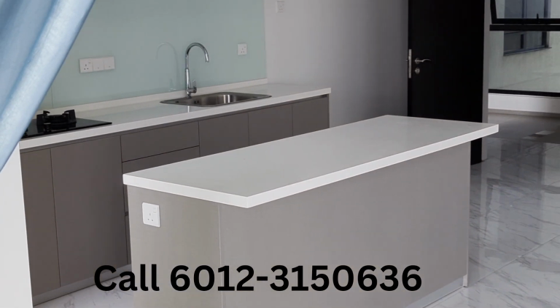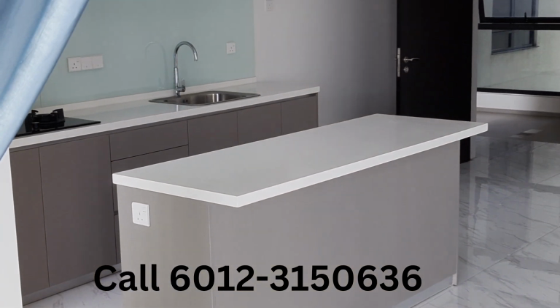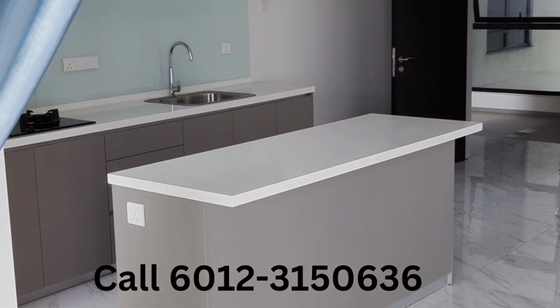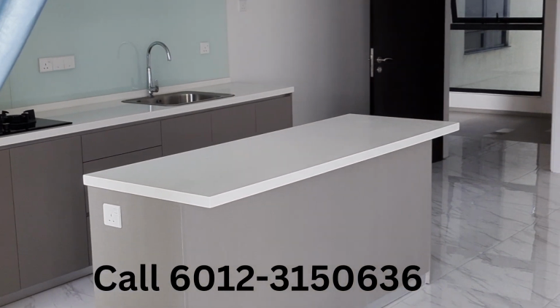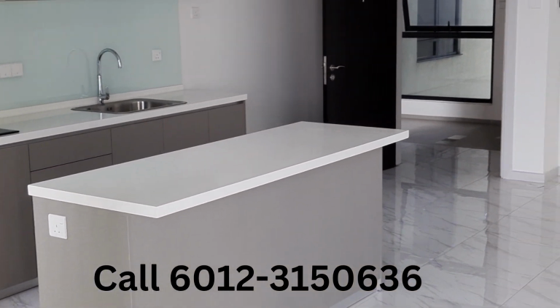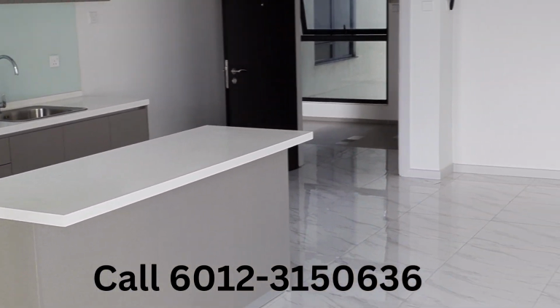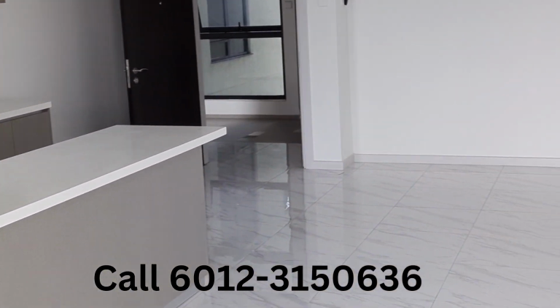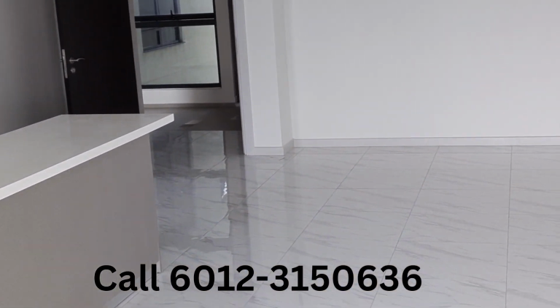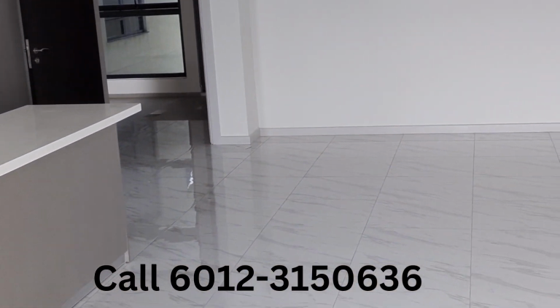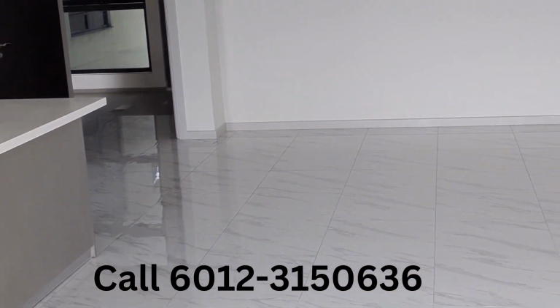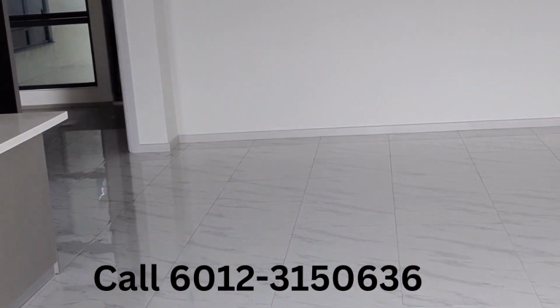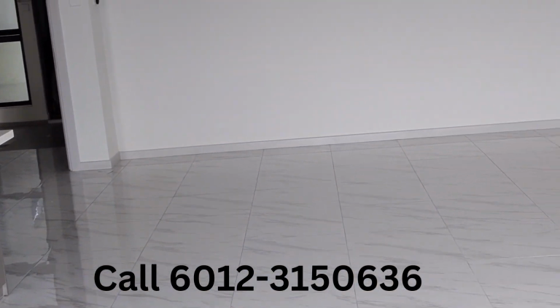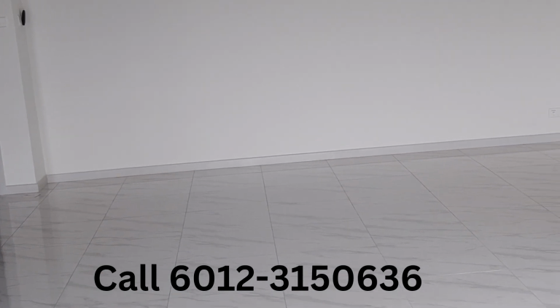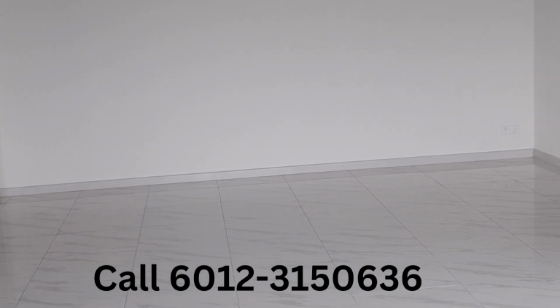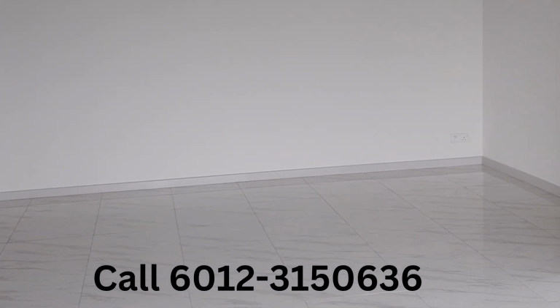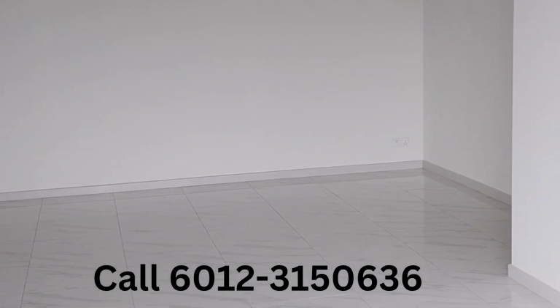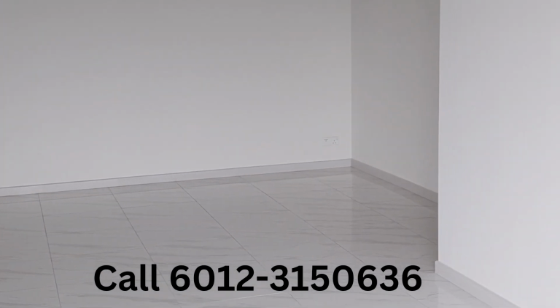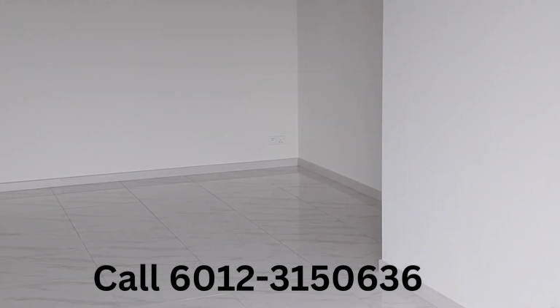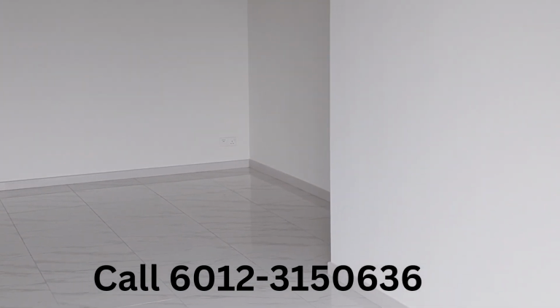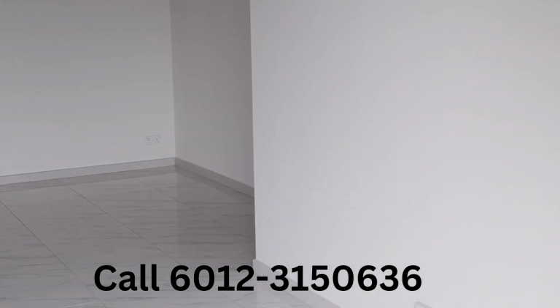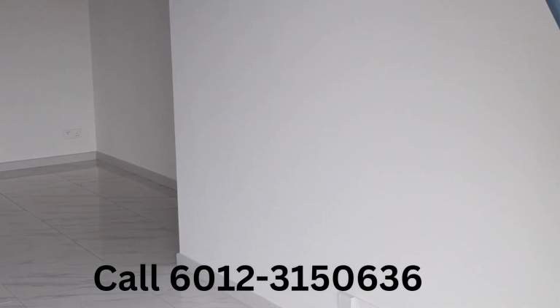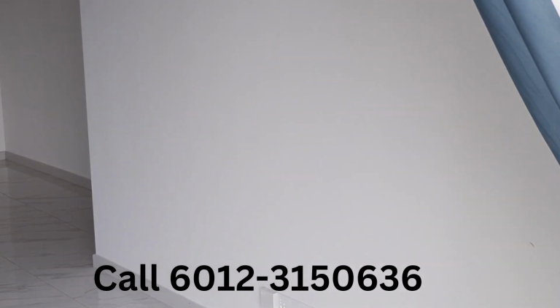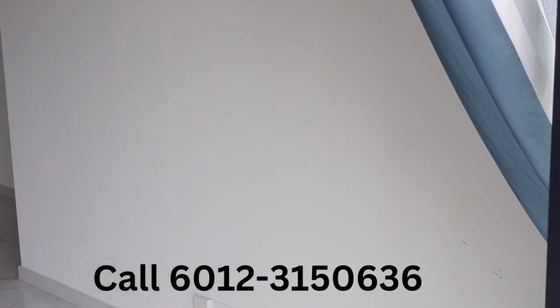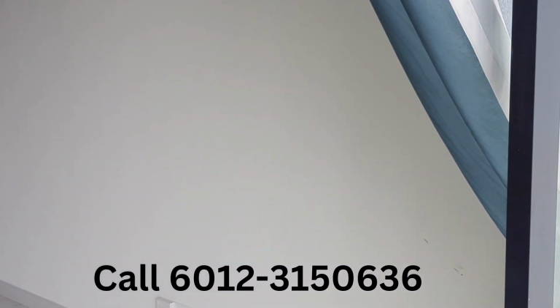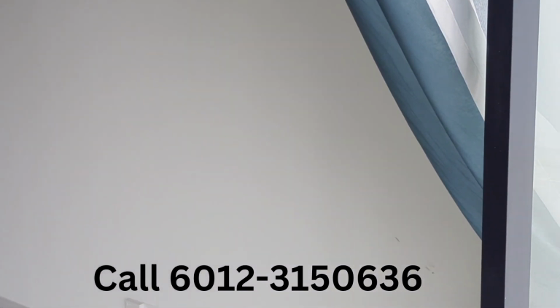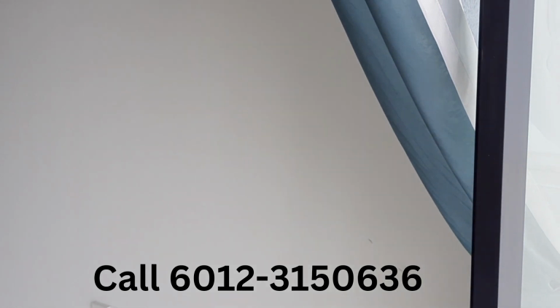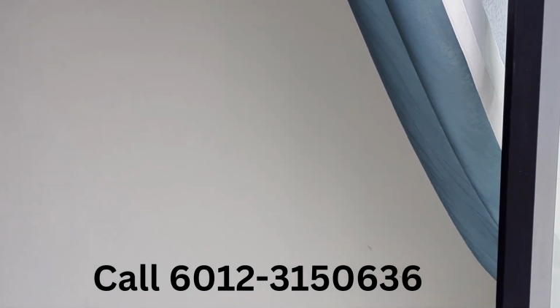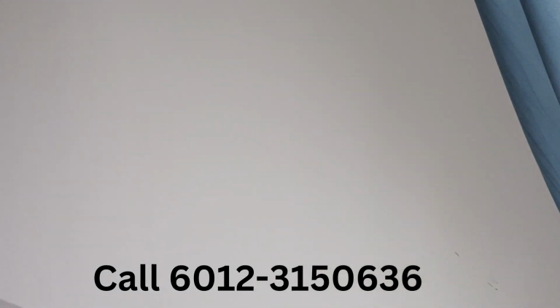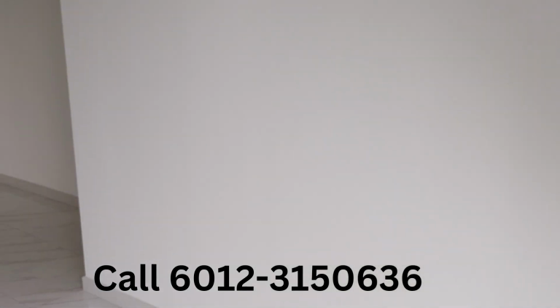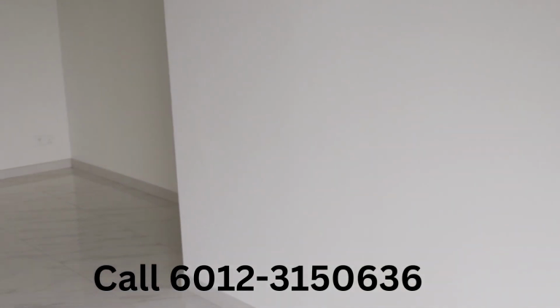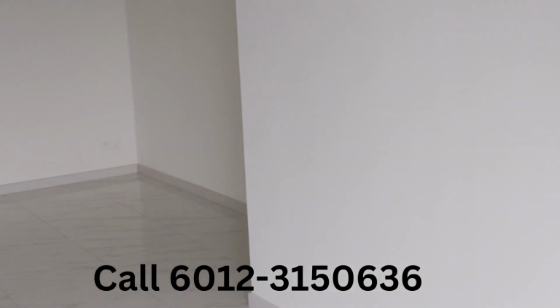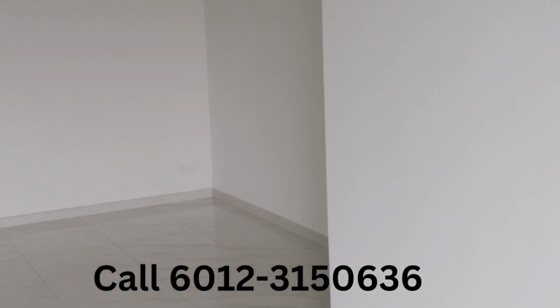The kitchen. Living and dining in one big space for connectivity of the family.